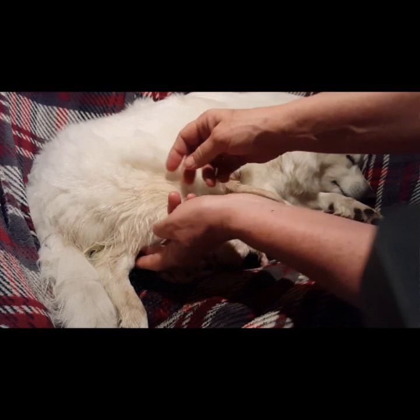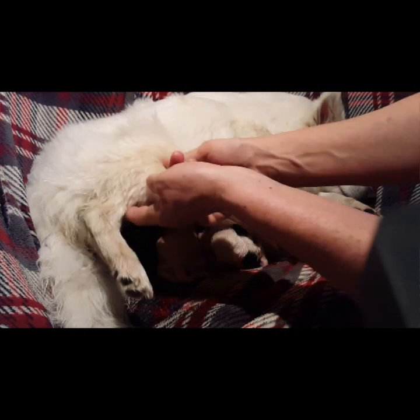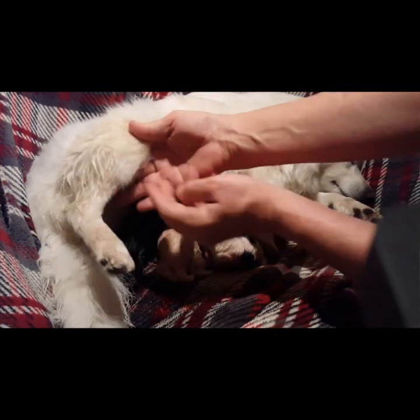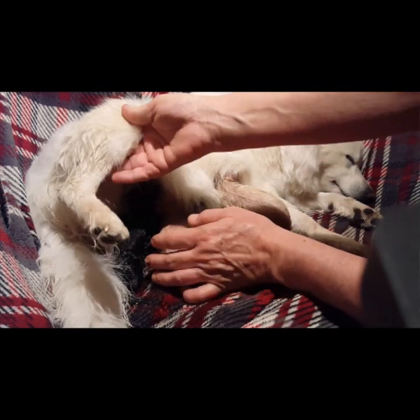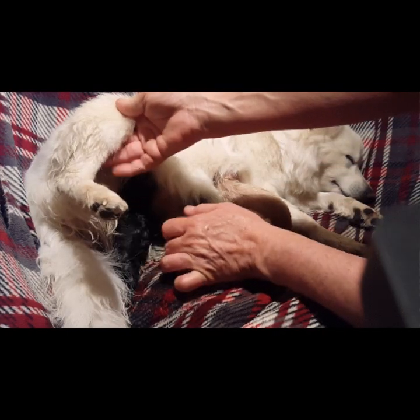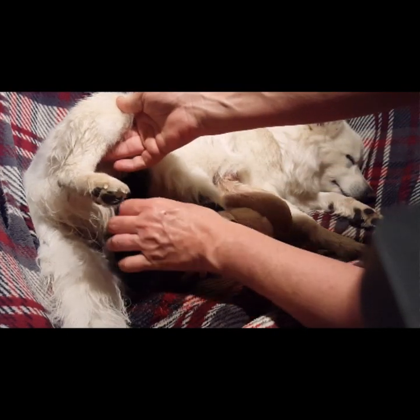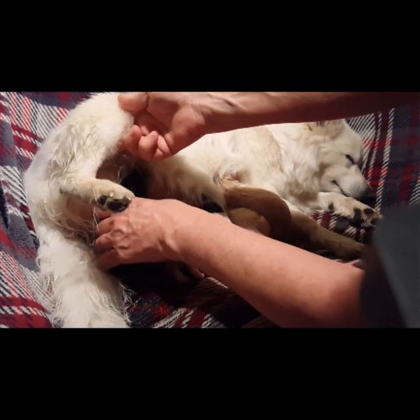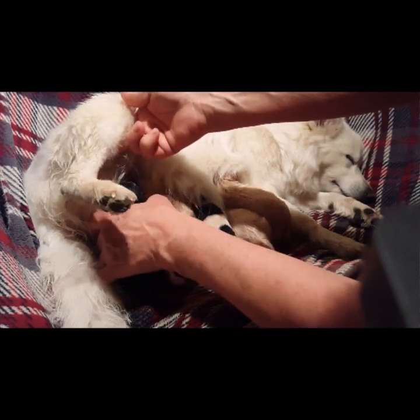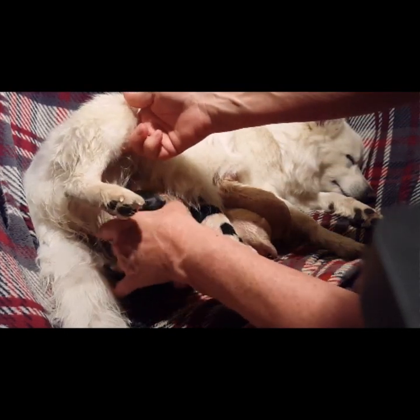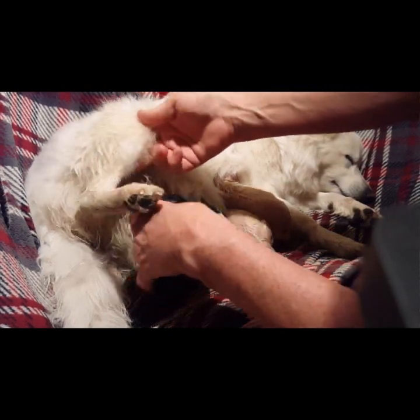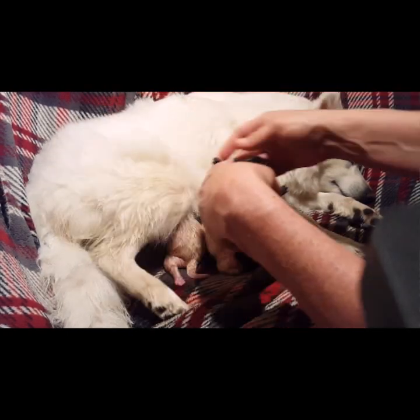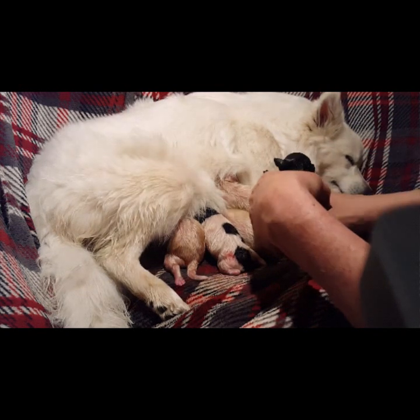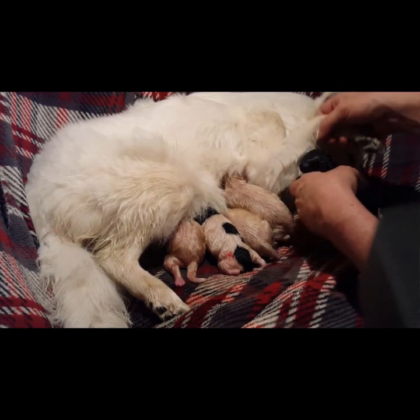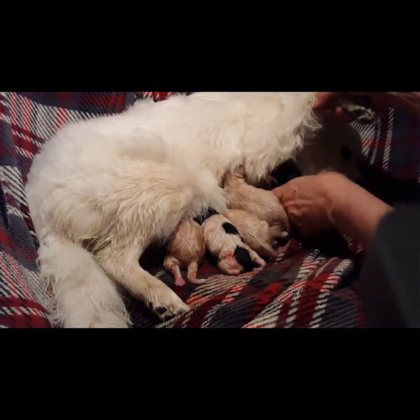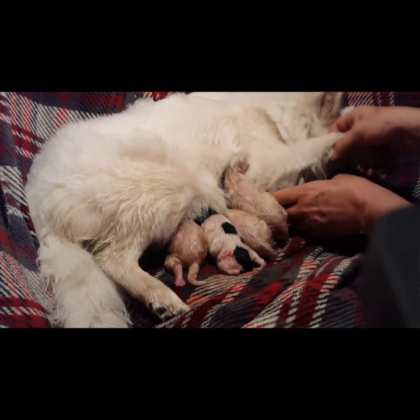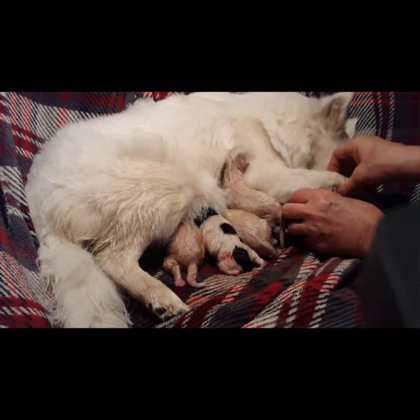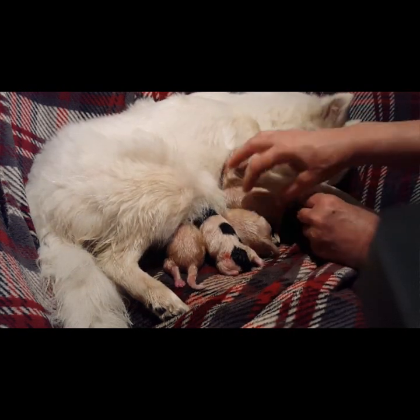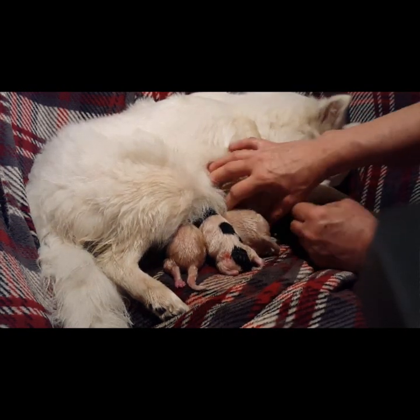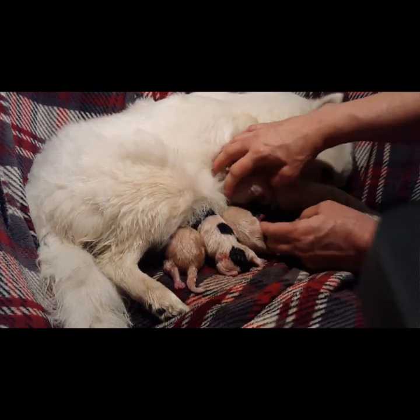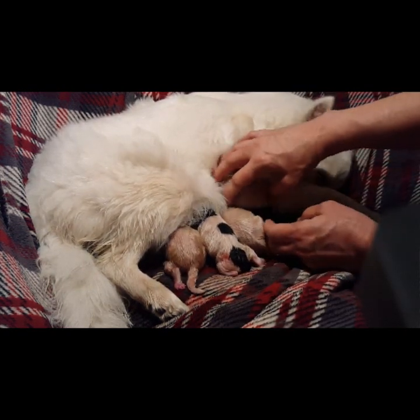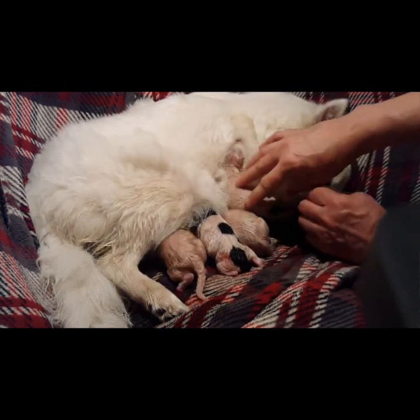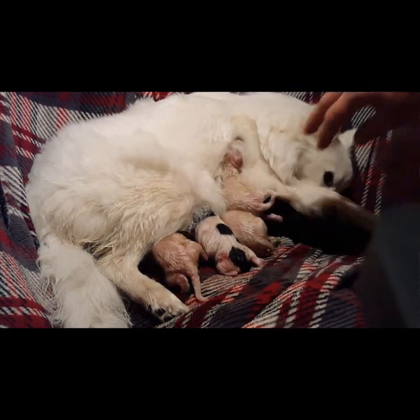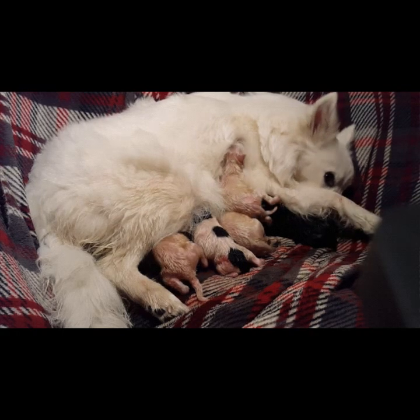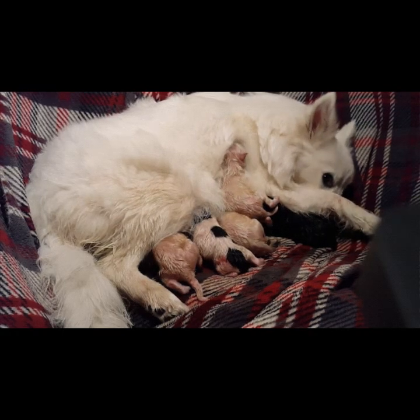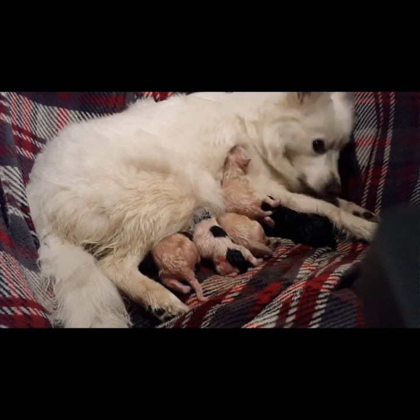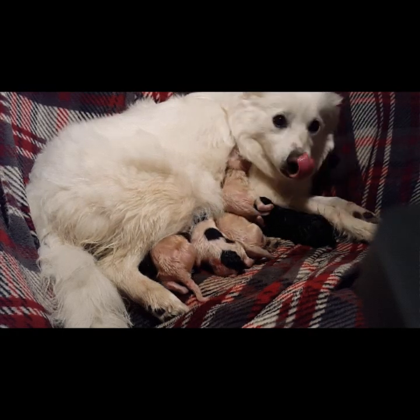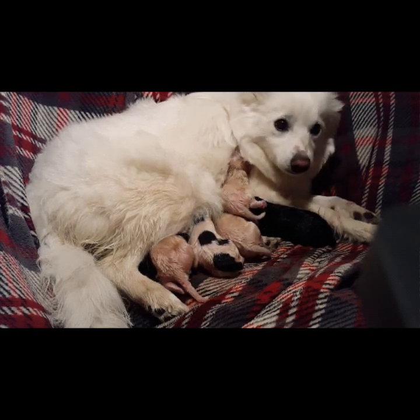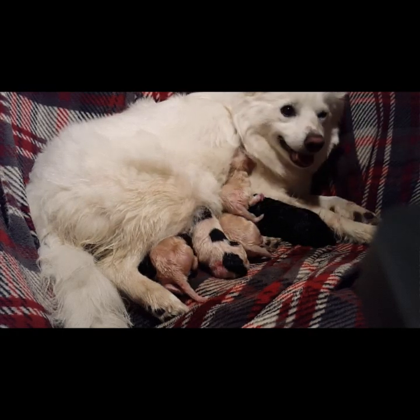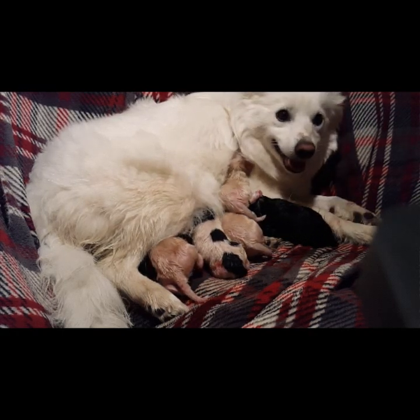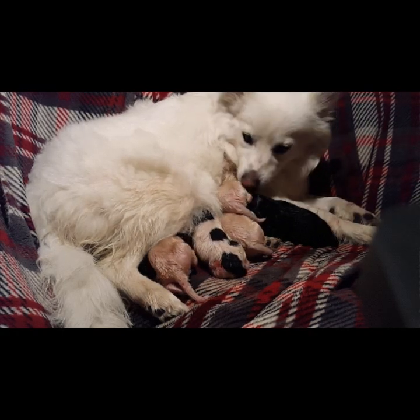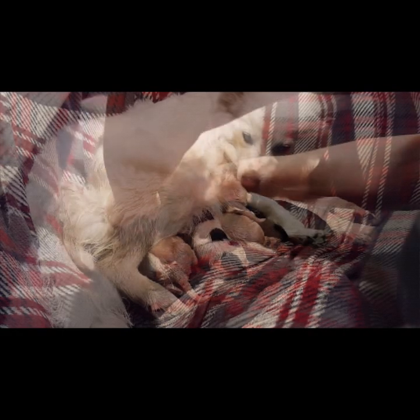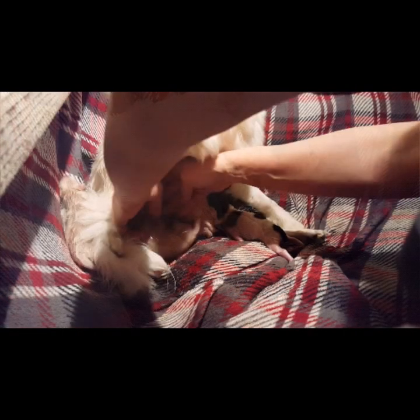Did you get a nipple? I'll put you over here. Good mommy, what a good mom. Suck it.